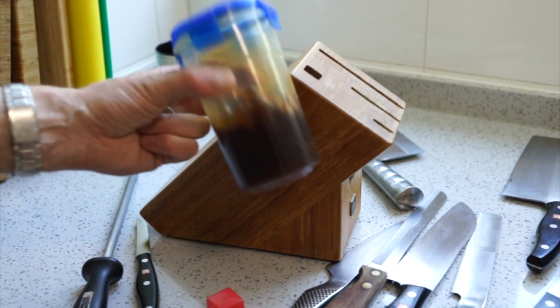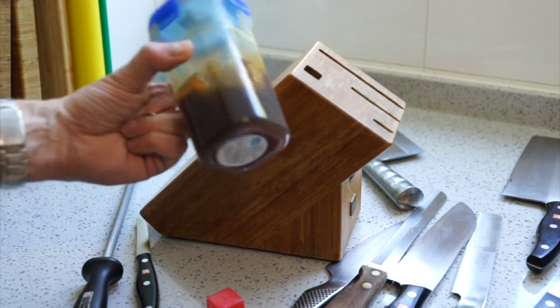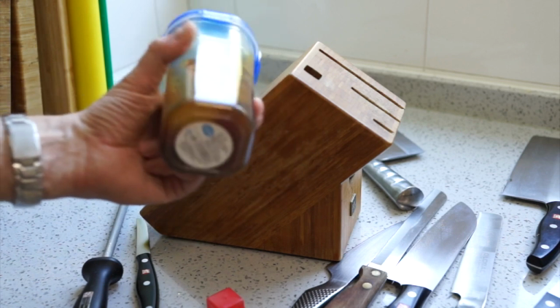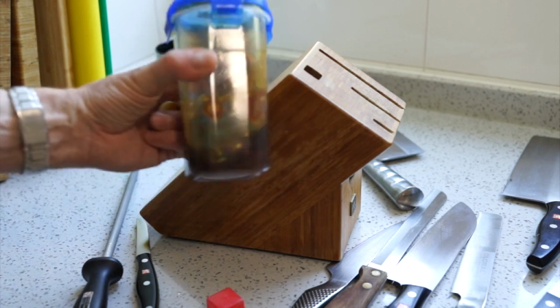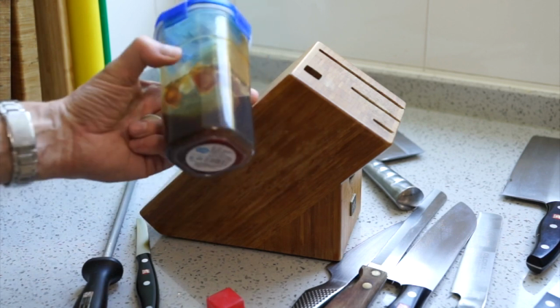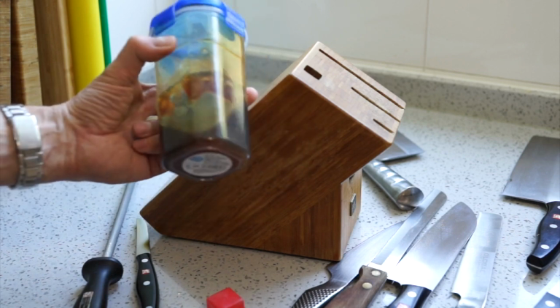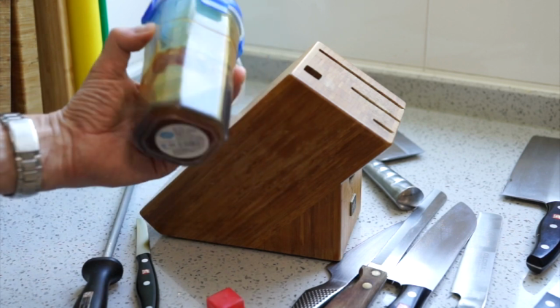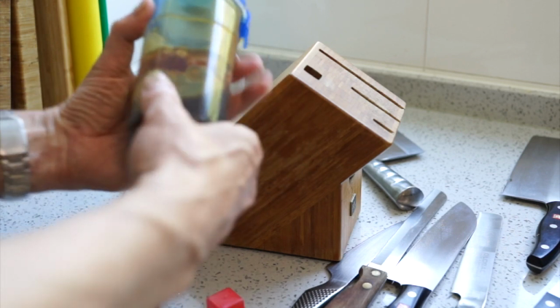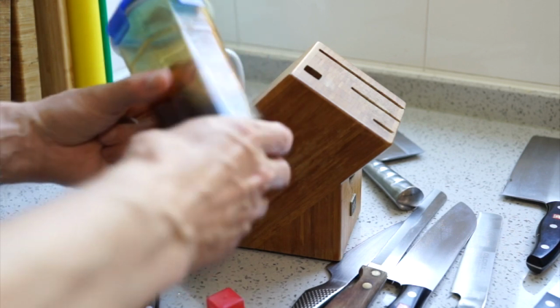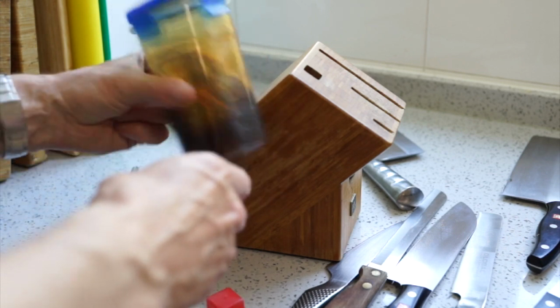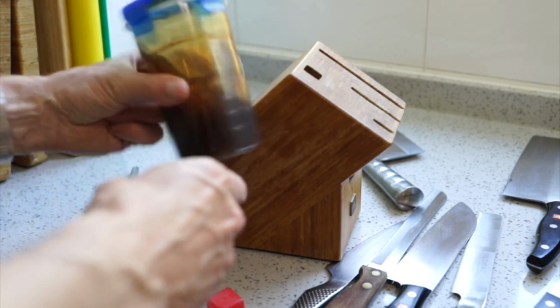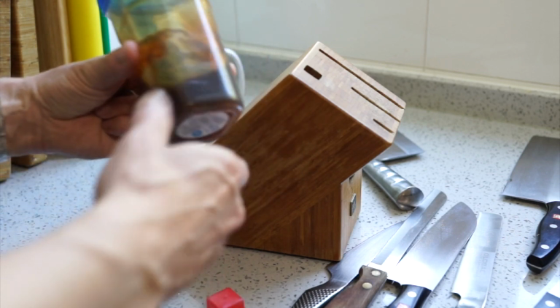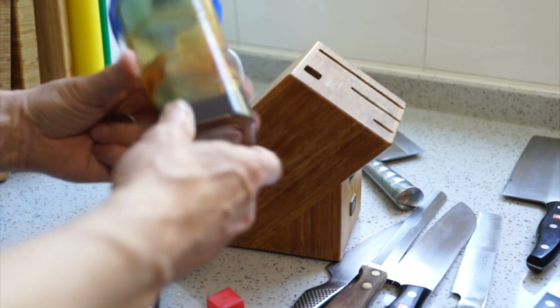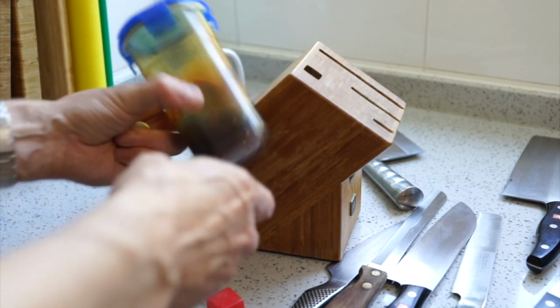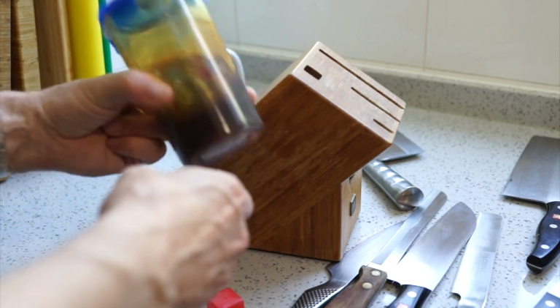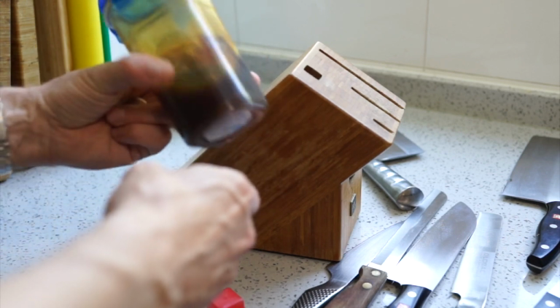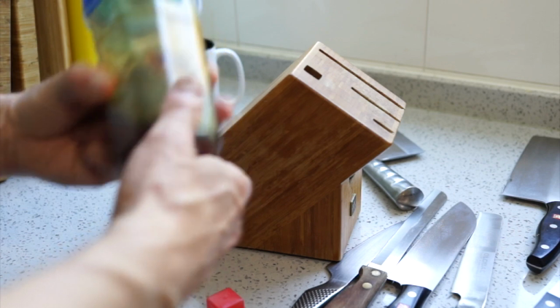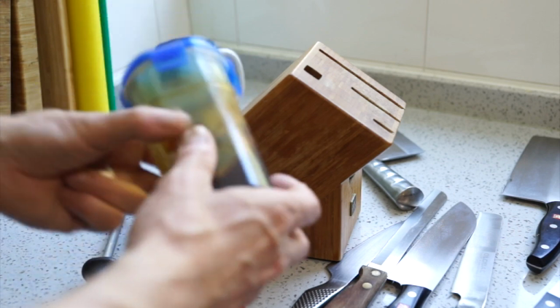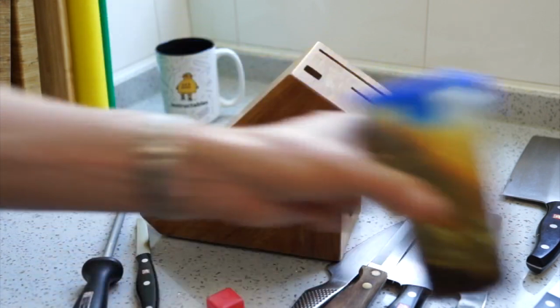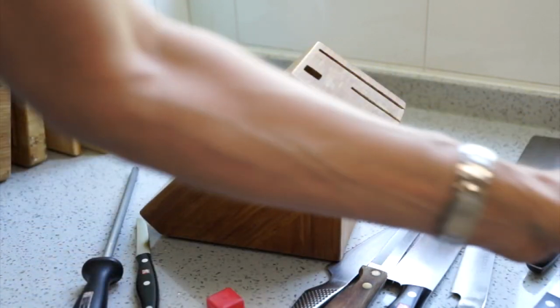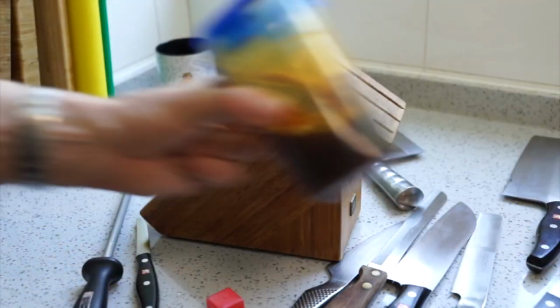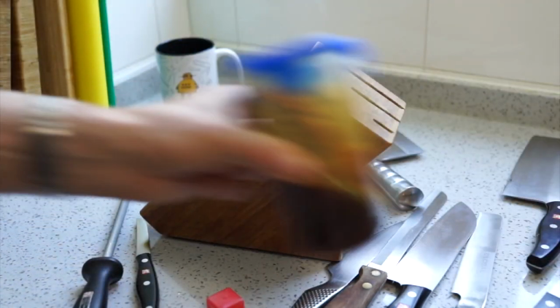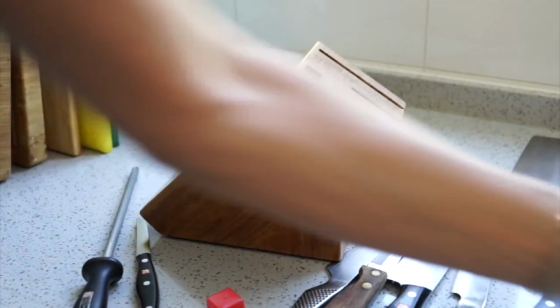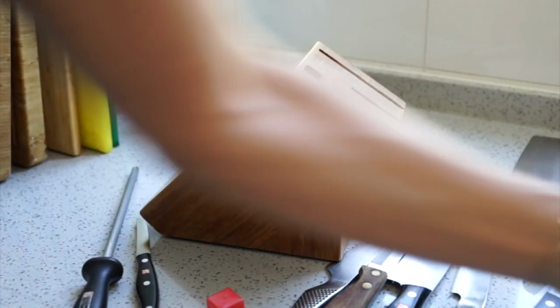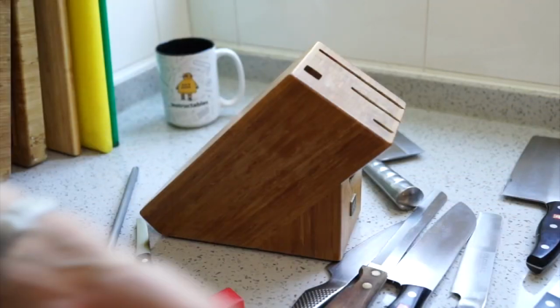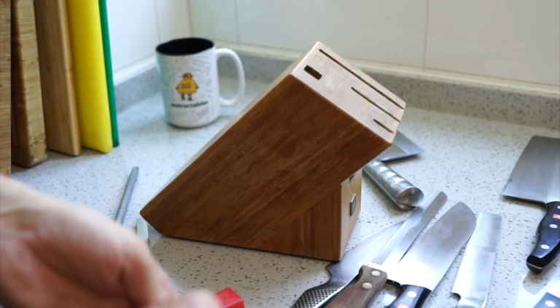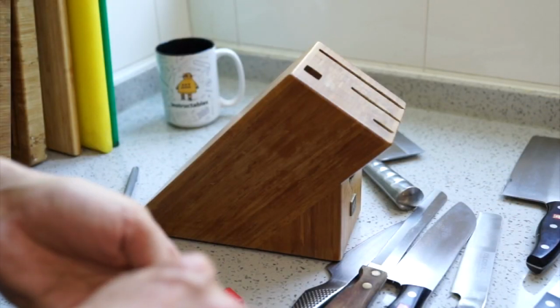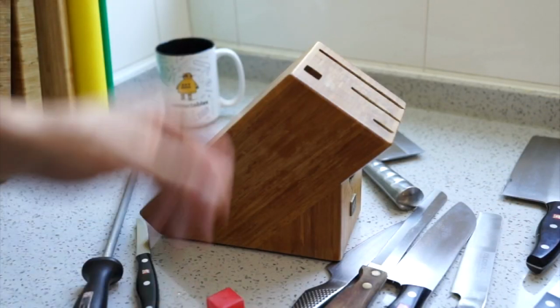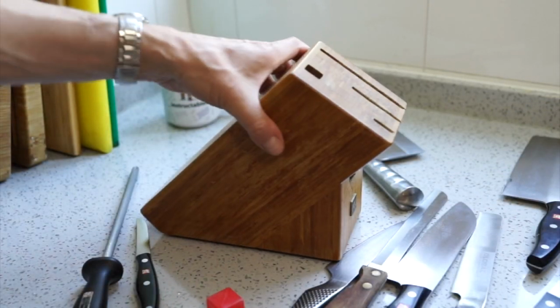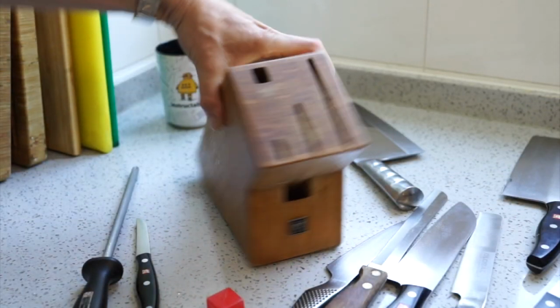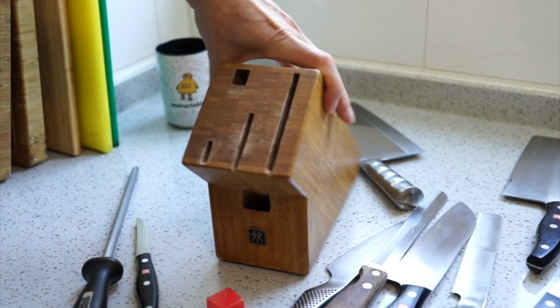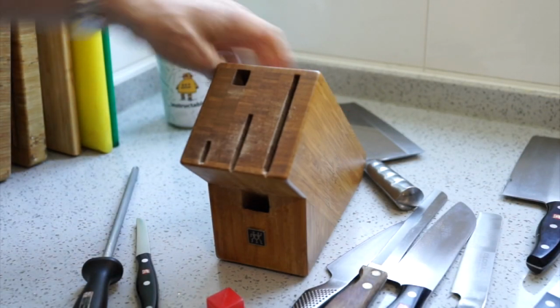I'll finish with some oil - this is tung oil which is relatively thick. I'll probably thin it first, certainly for the first coat, to allow it to penetrate a bit more.